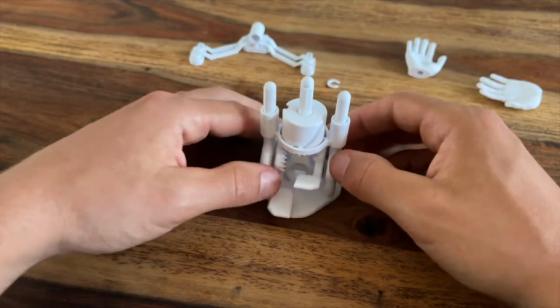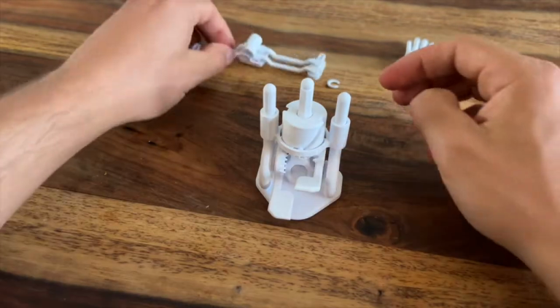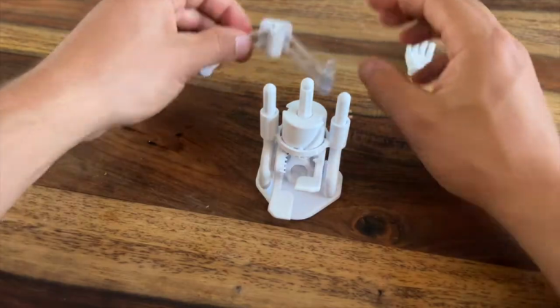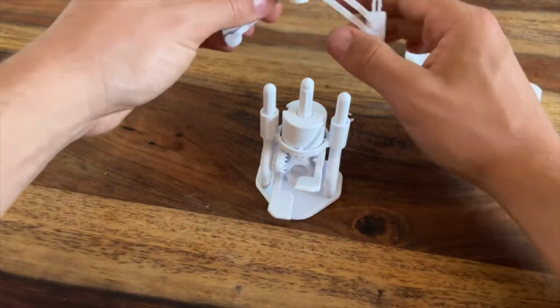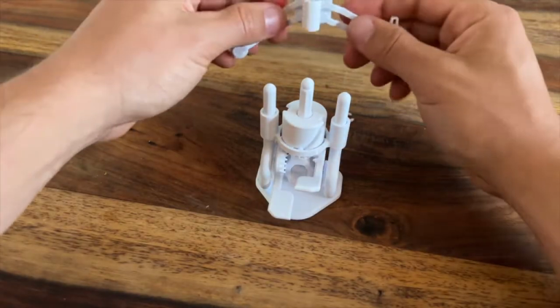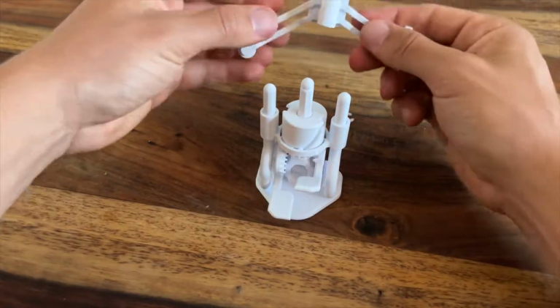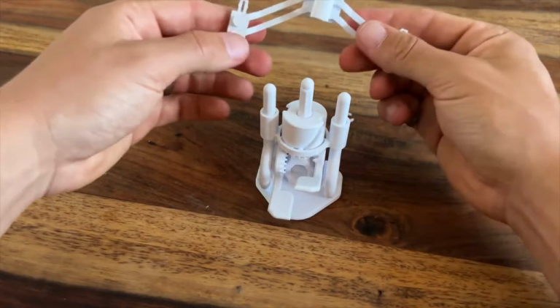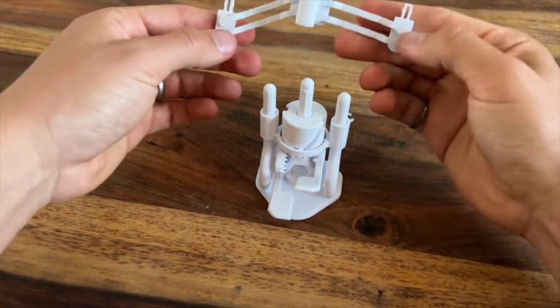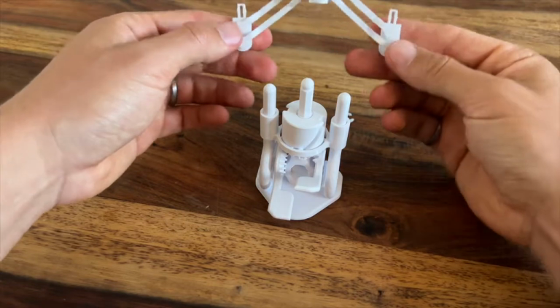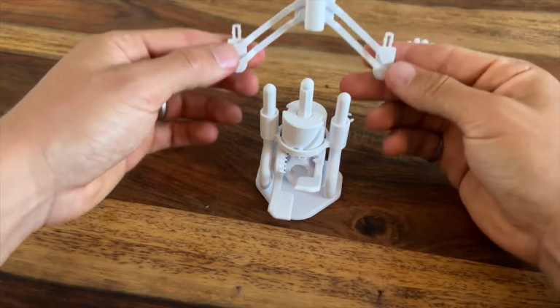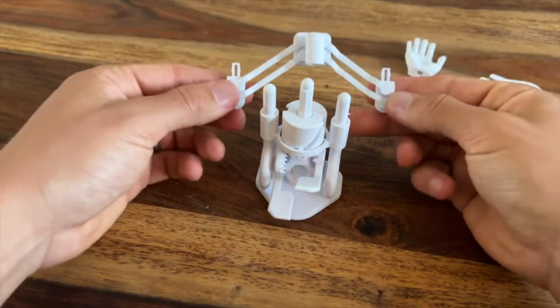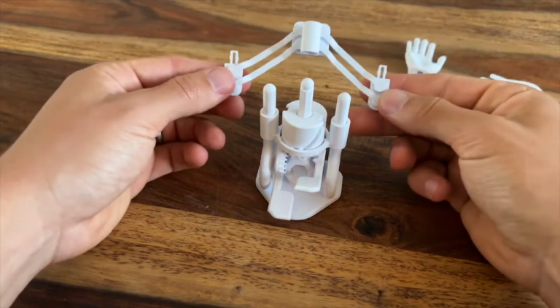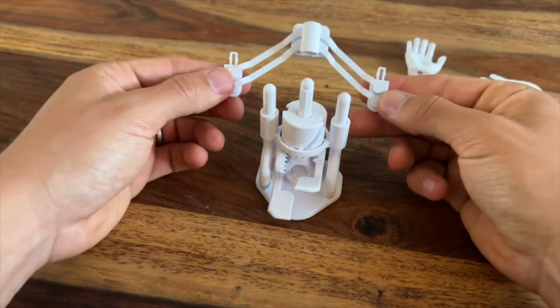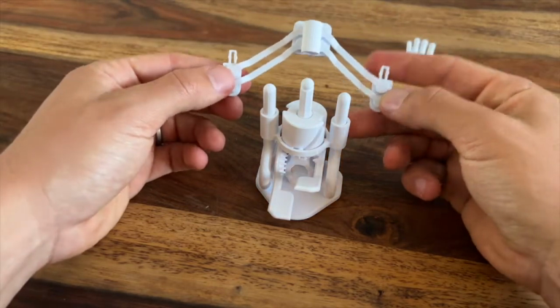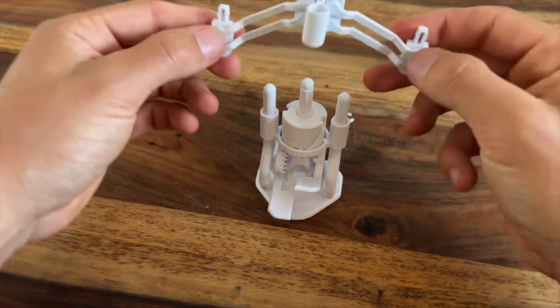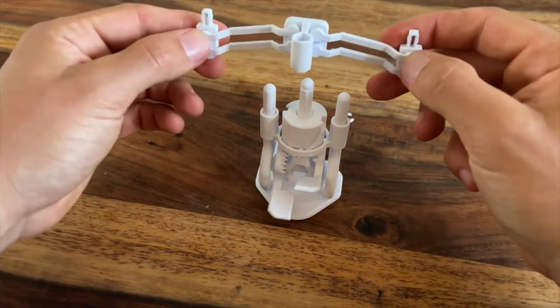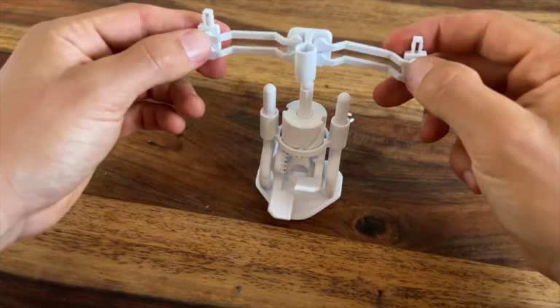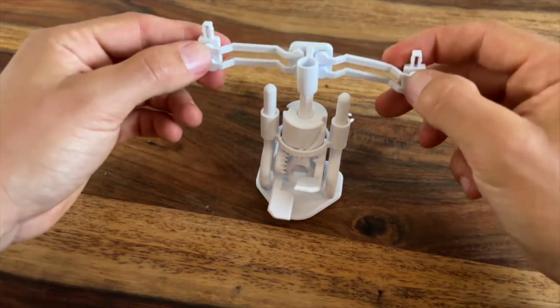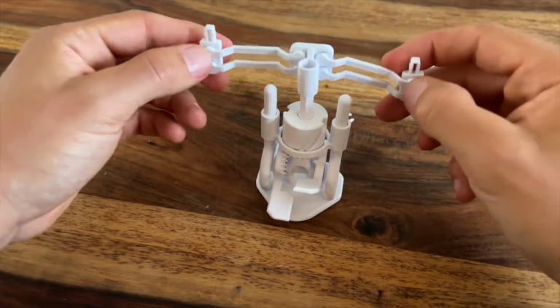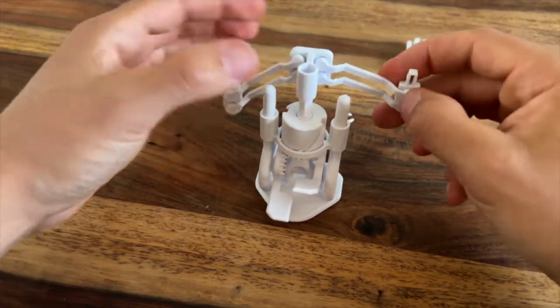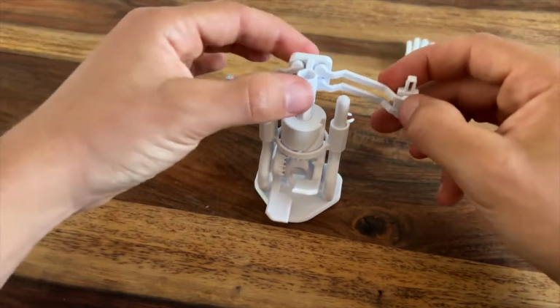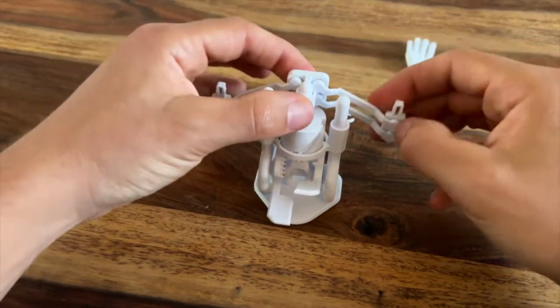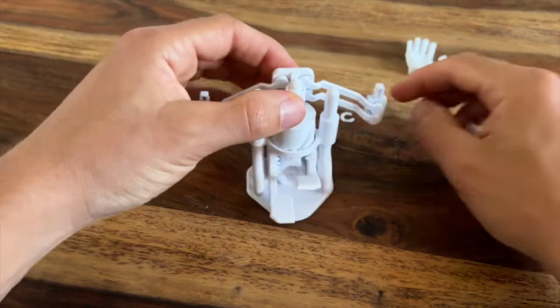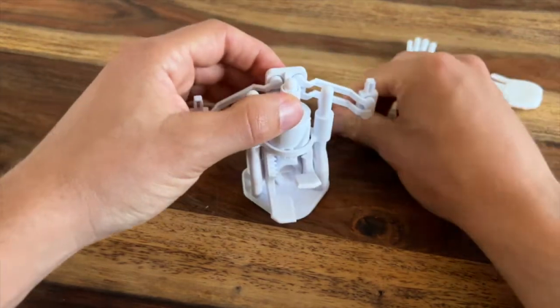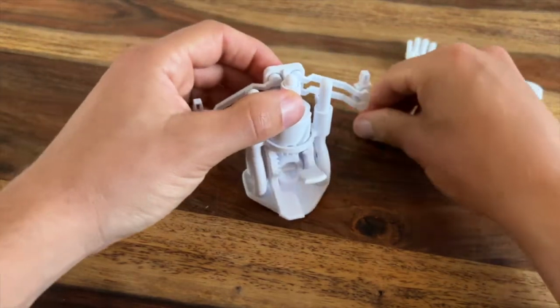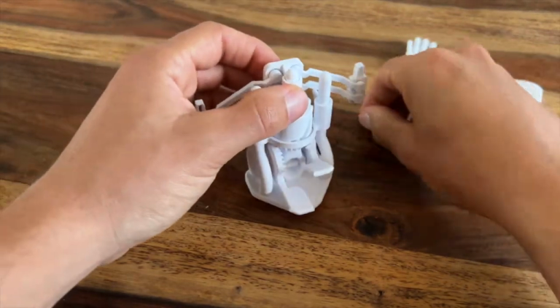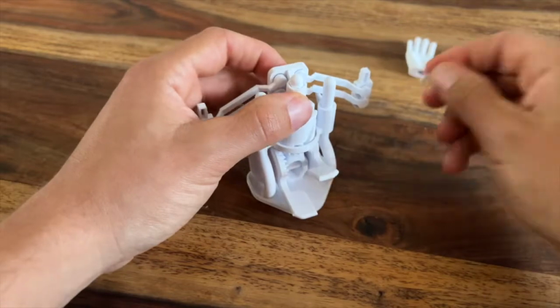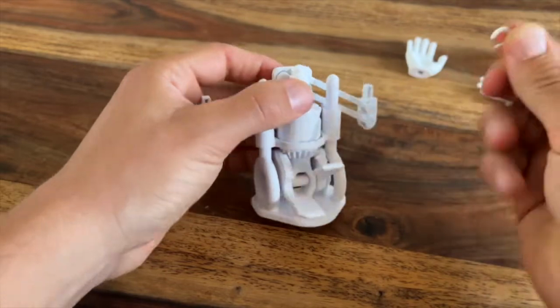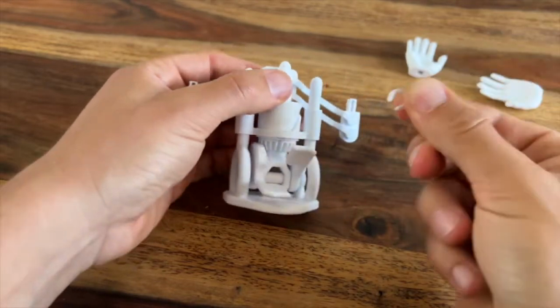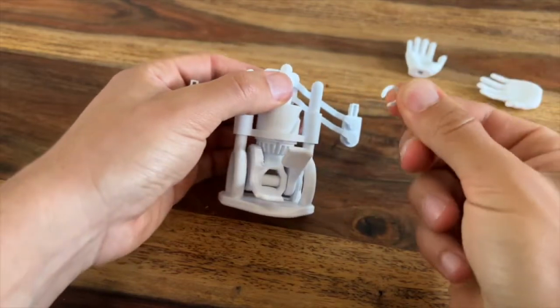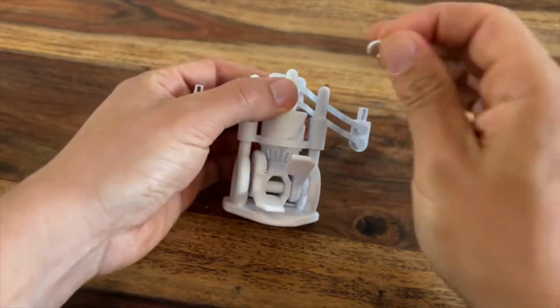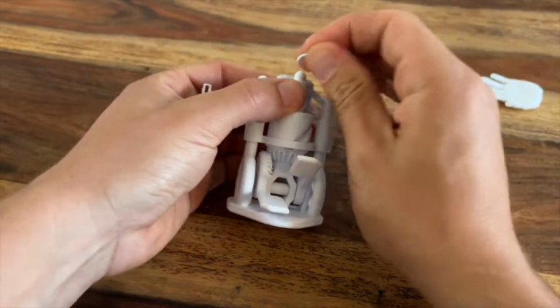Then you can grab the arm assembly and that will slide onto the middle hex post. Make sure it's in this orientation and then throw a seat clamp on top of that.